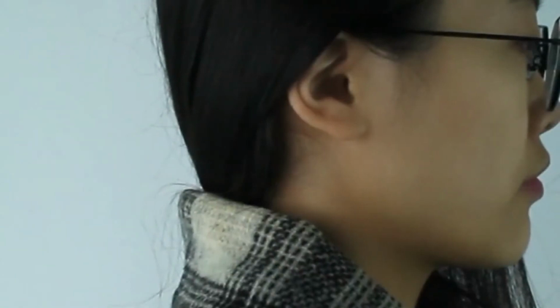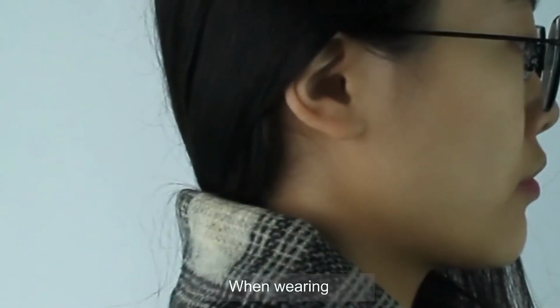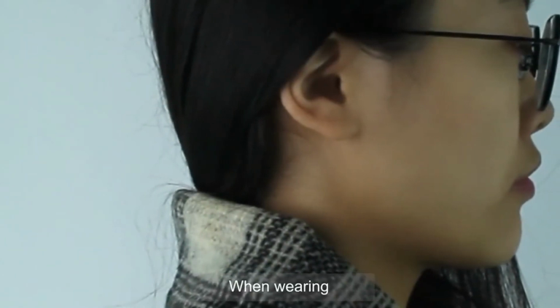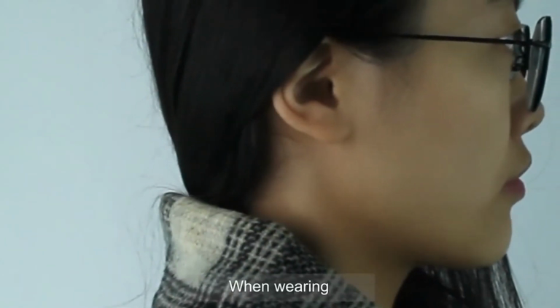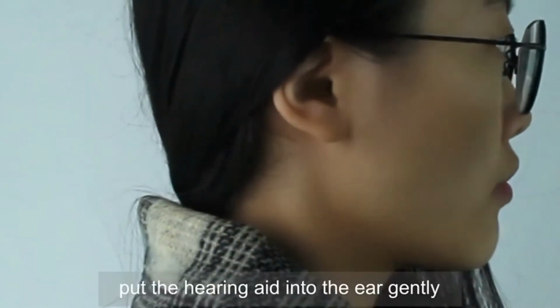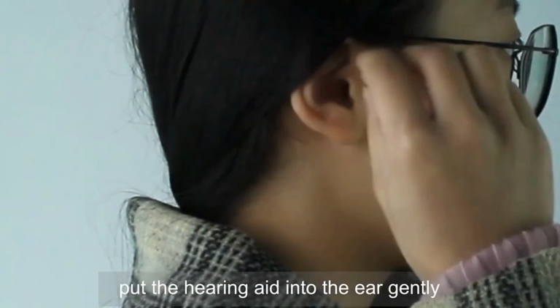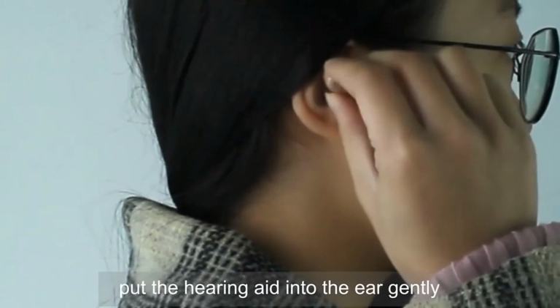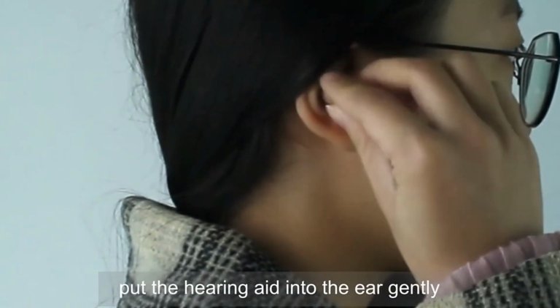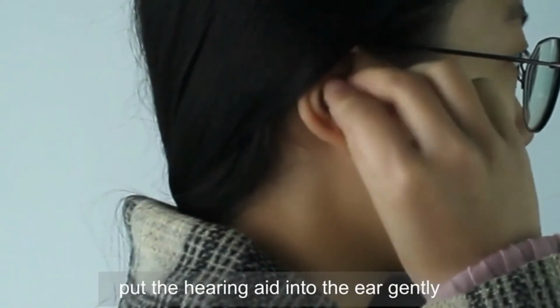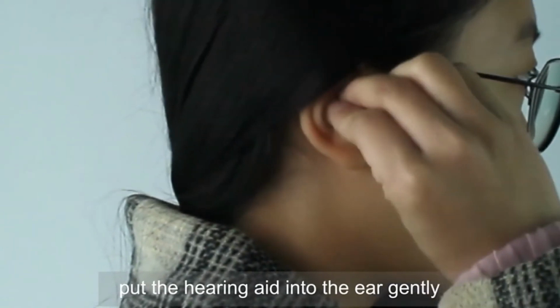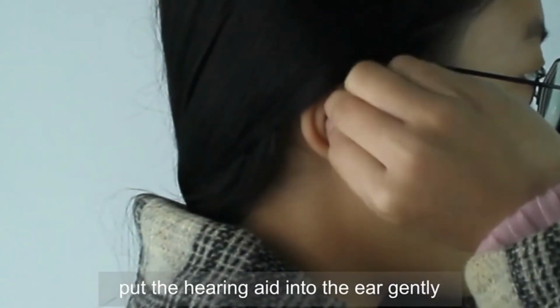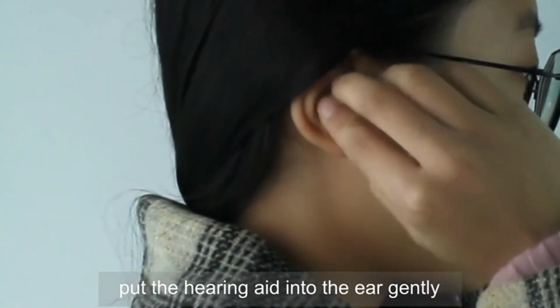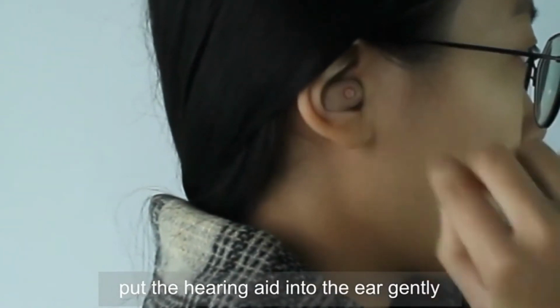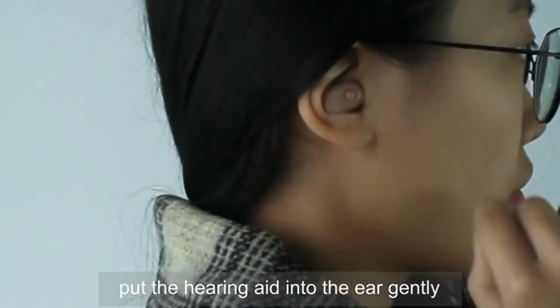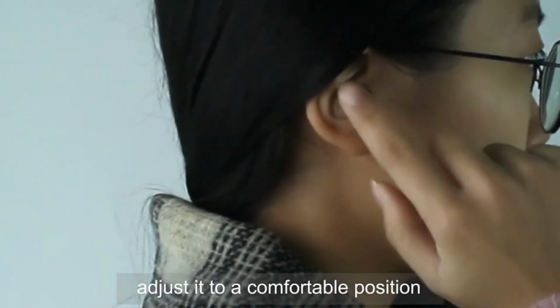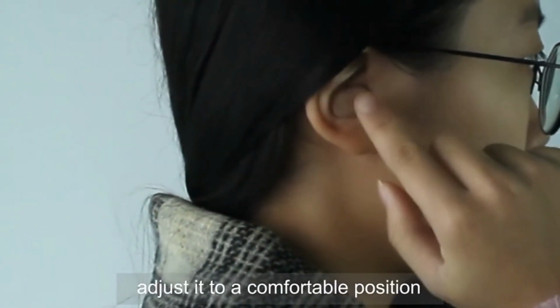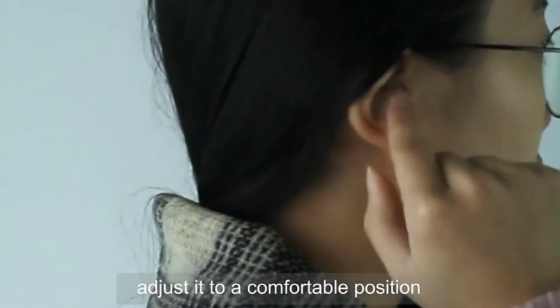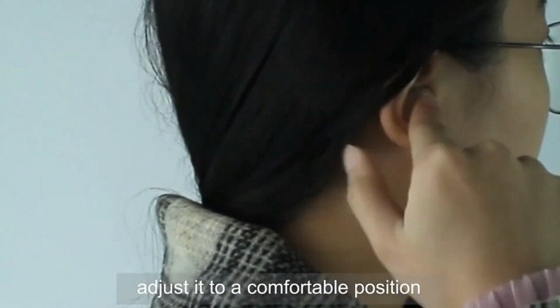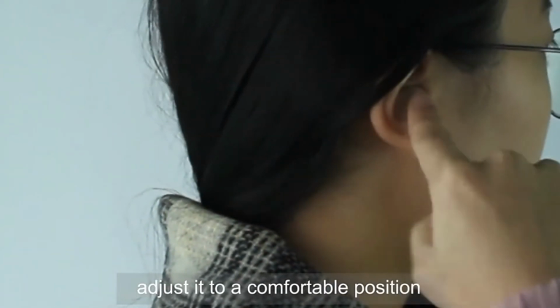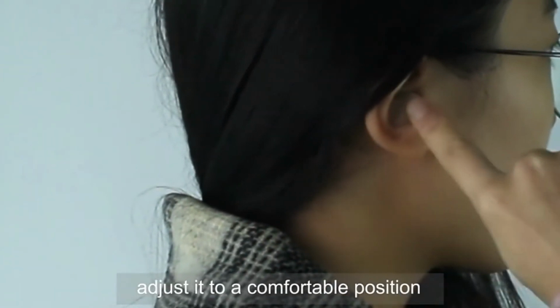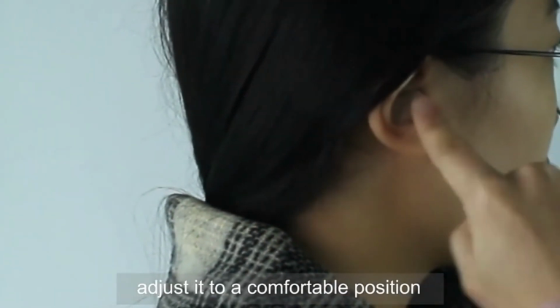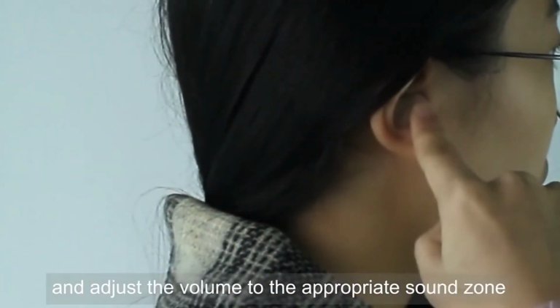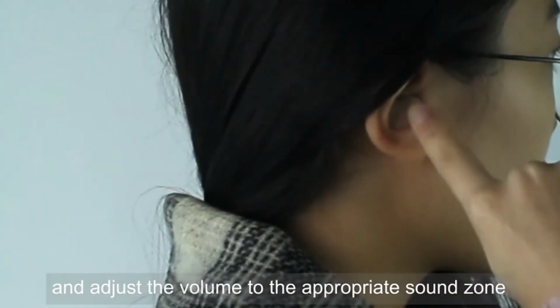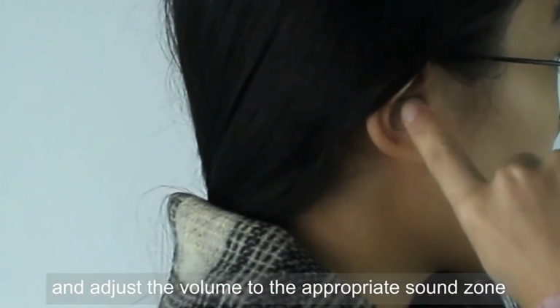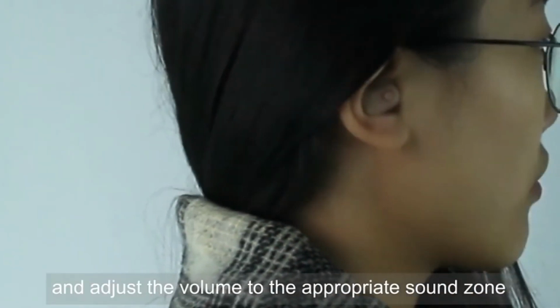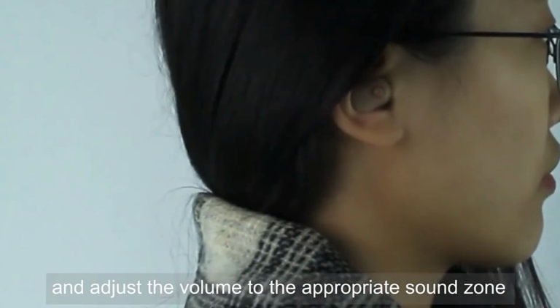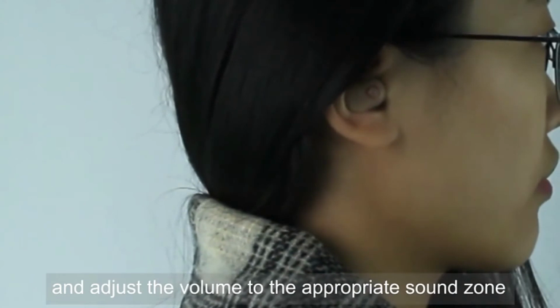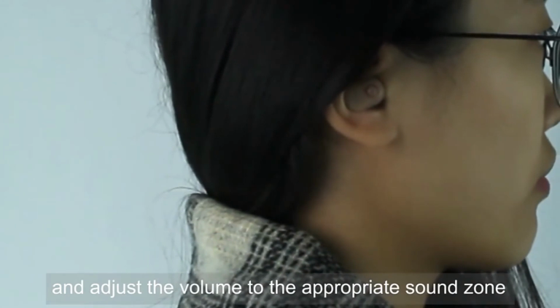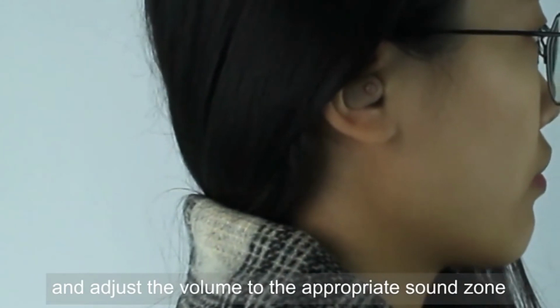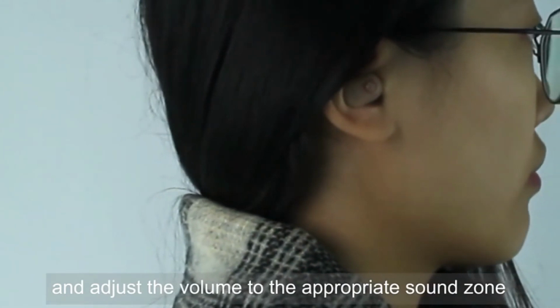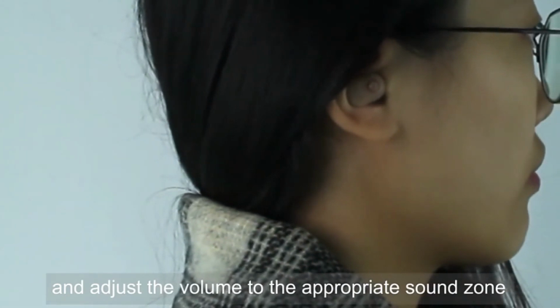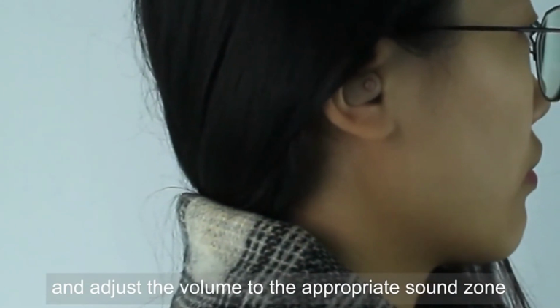When wearing, put the hearing aid into the ear gently, adjust it to a comfortable position, and adjust the volume to the appropriate sound zone.